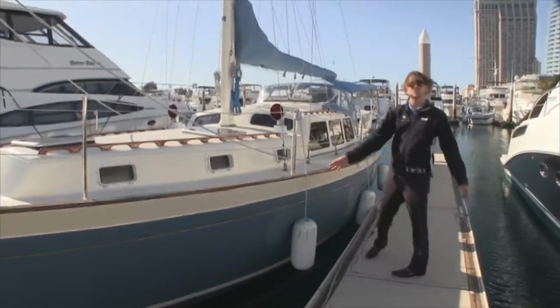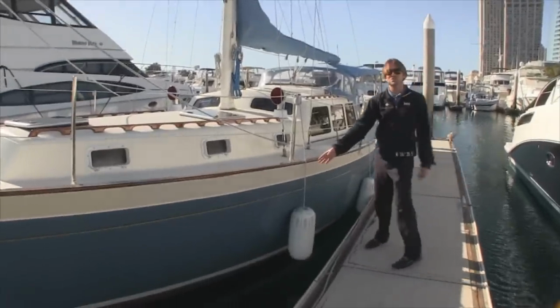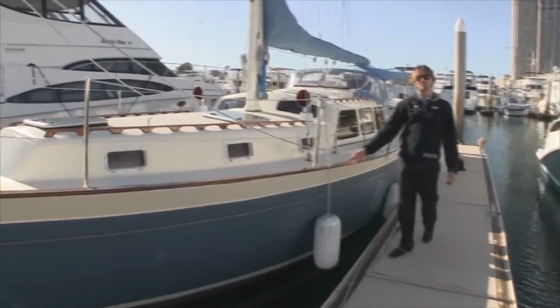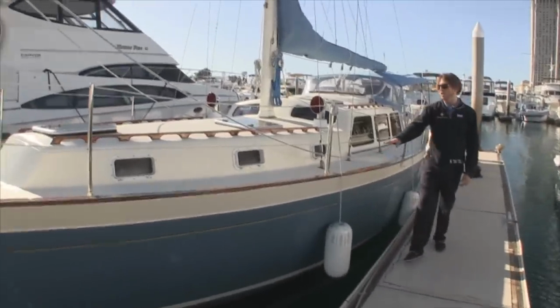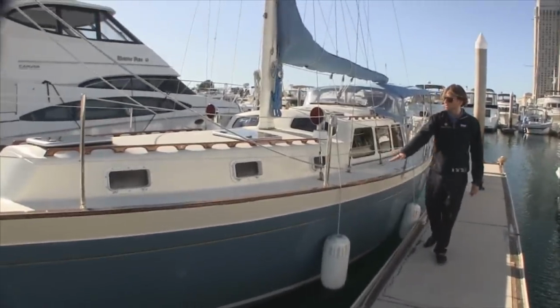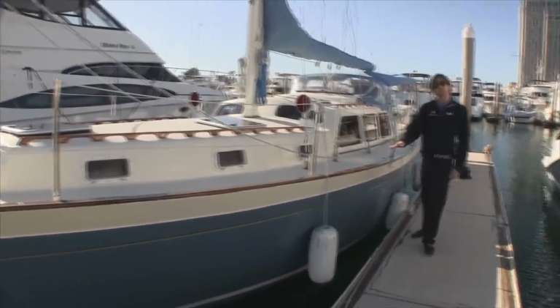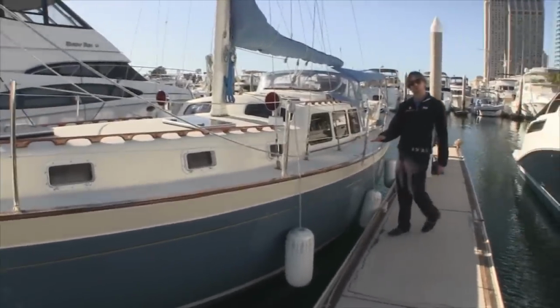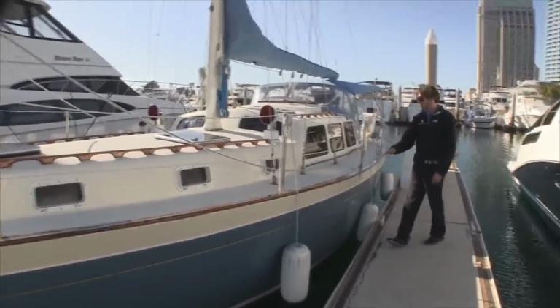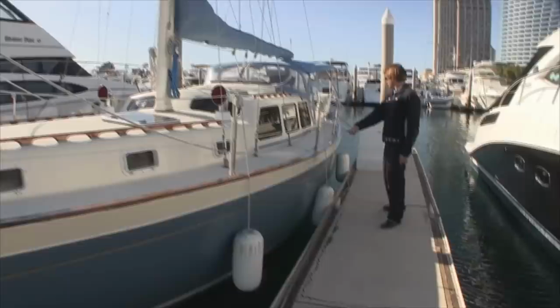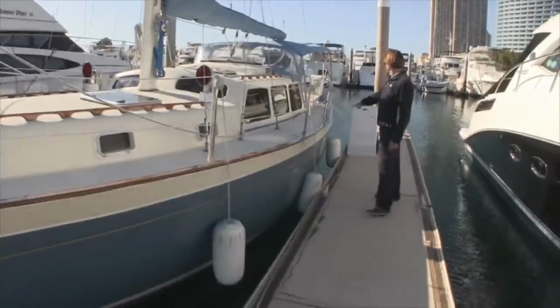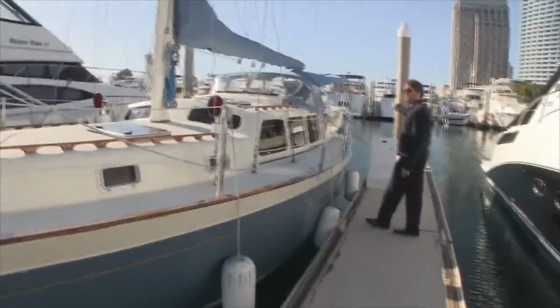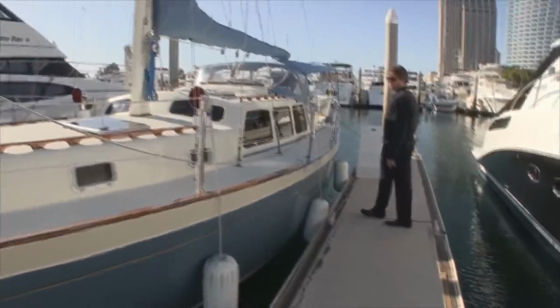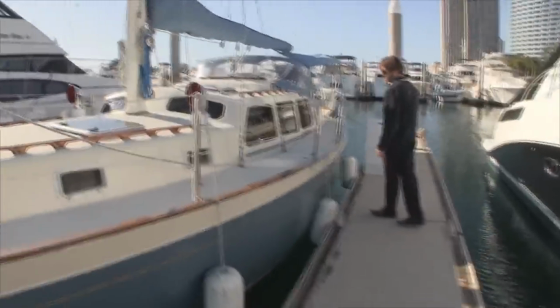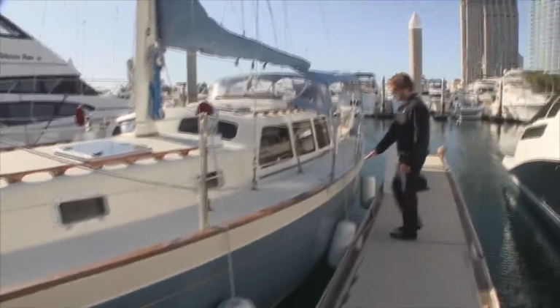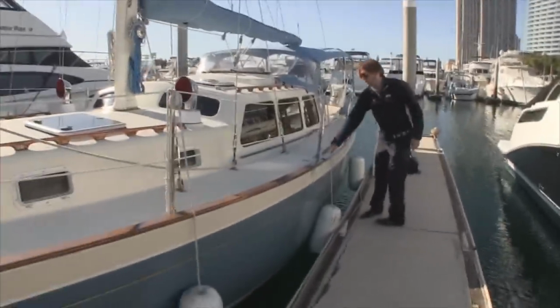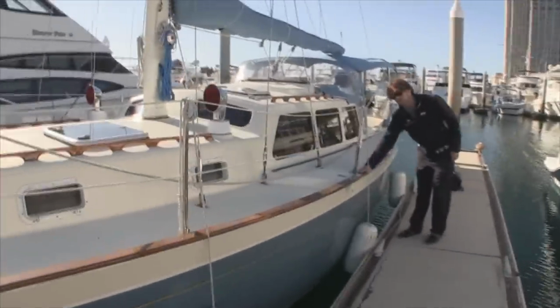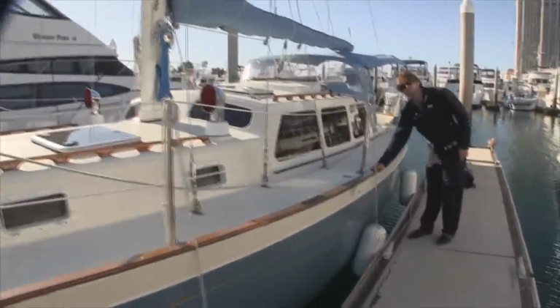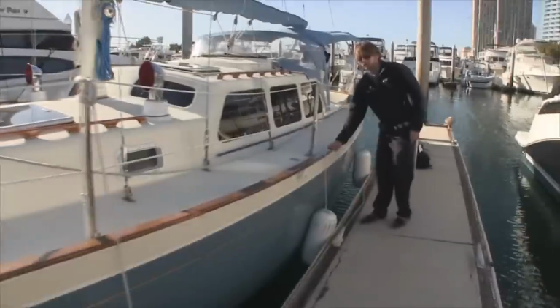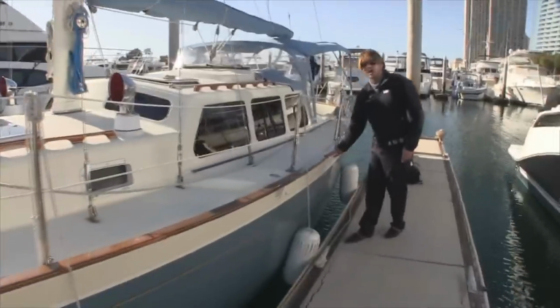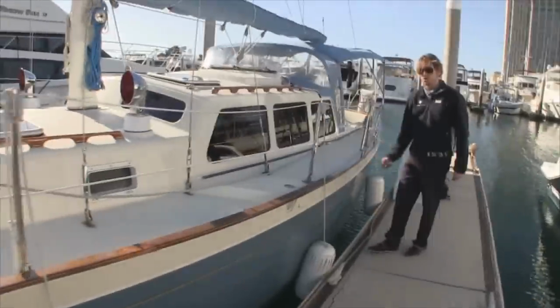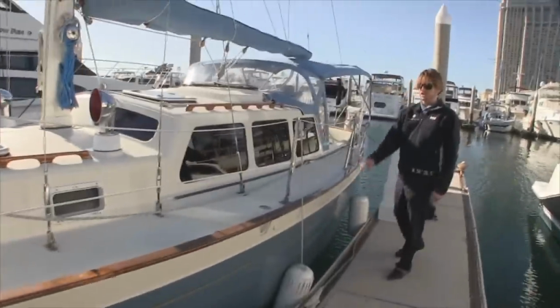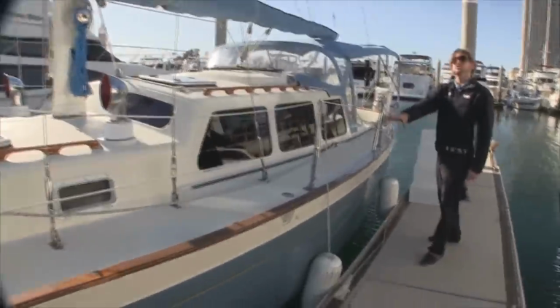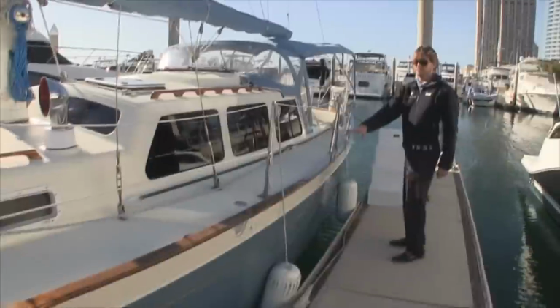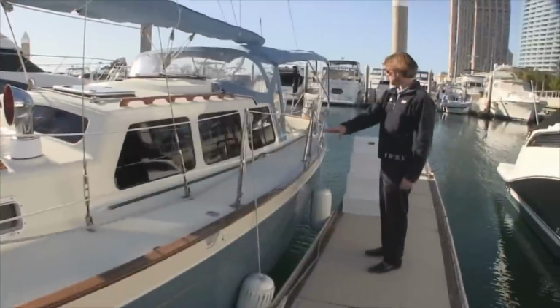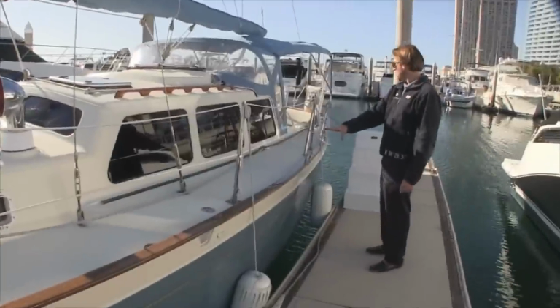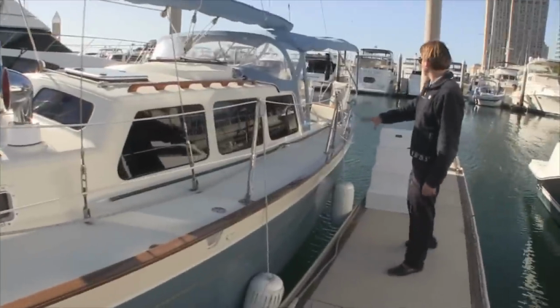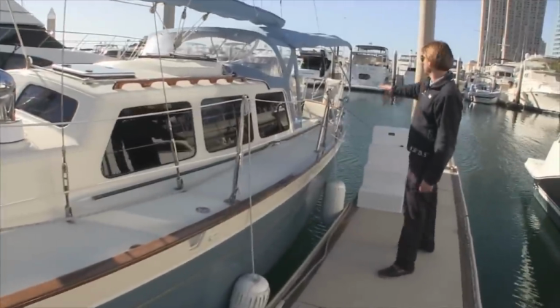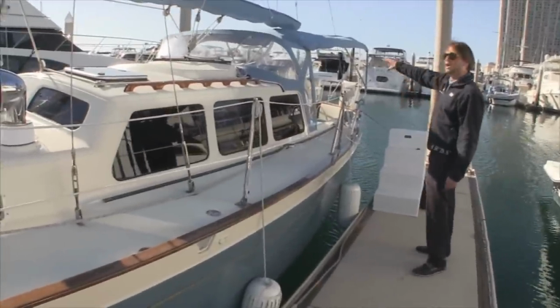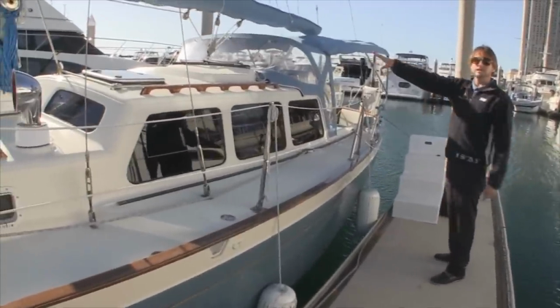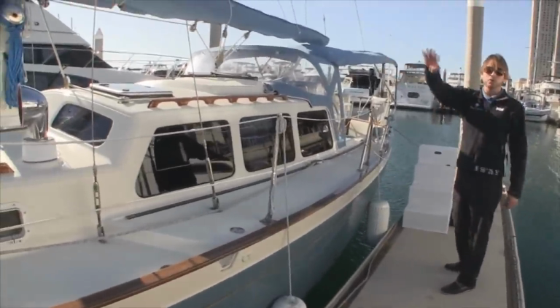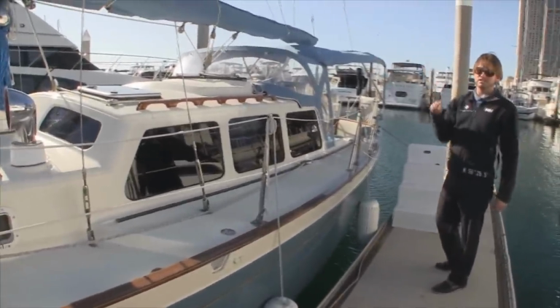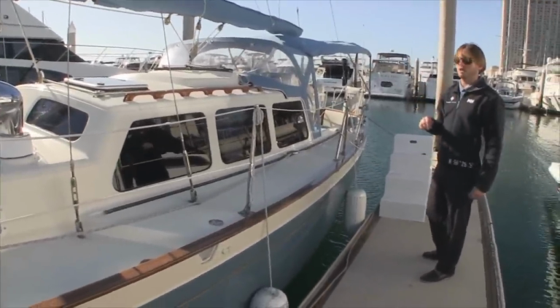This is the stars and stripes blue with a gold cove stripe carried all the way to the stern of the vessel. We have beautiful high varnished tow rails here — this is a solid continuous tow rail wrapping around the whole vessel itself.